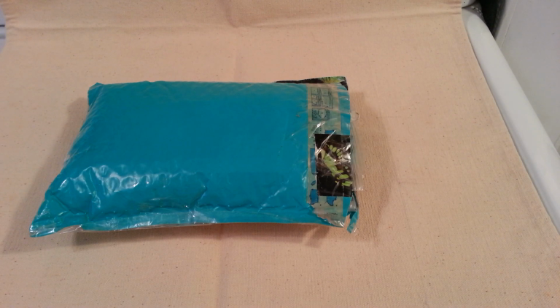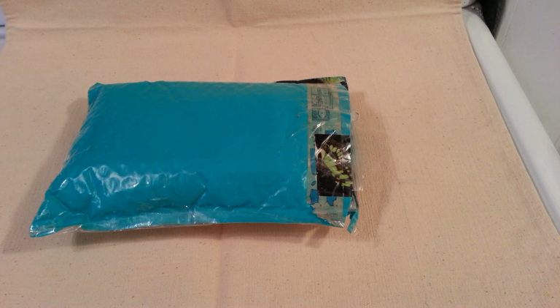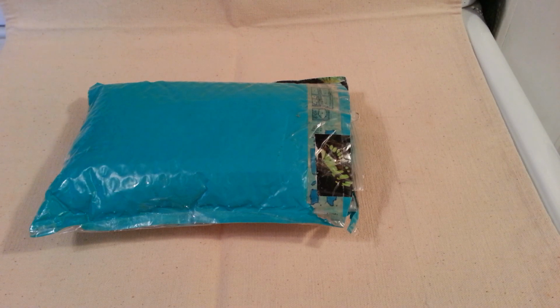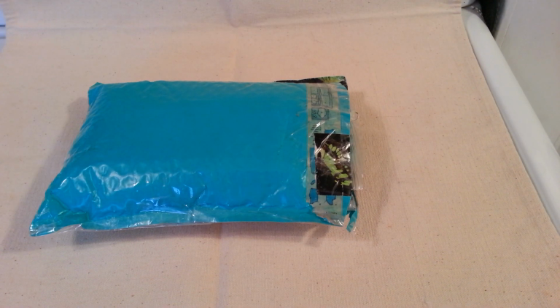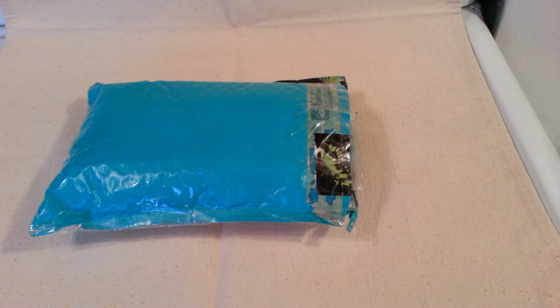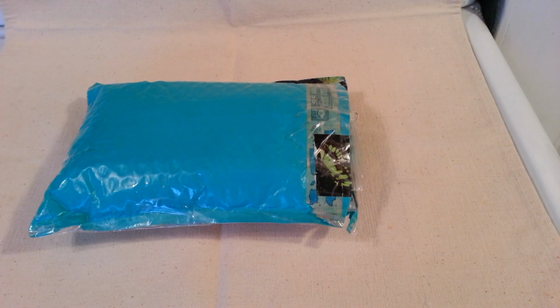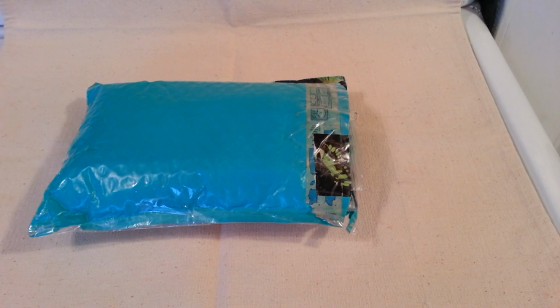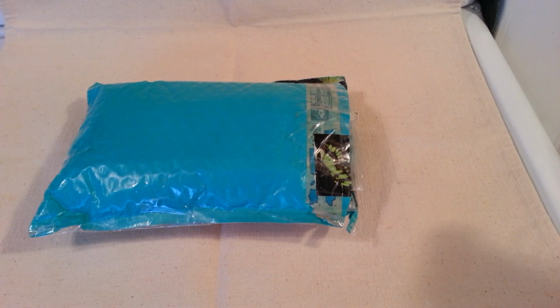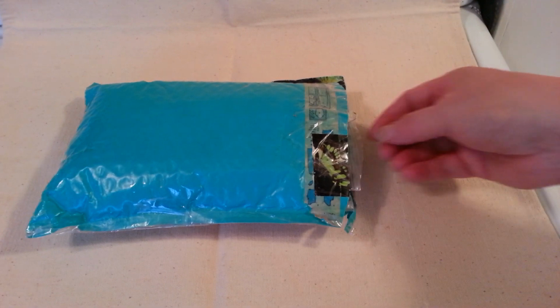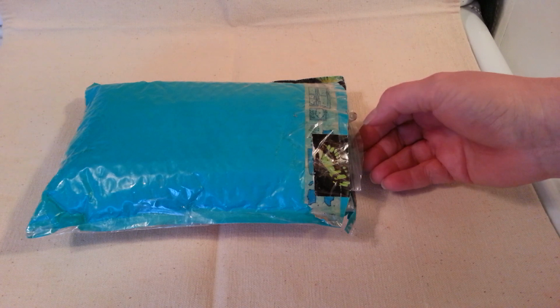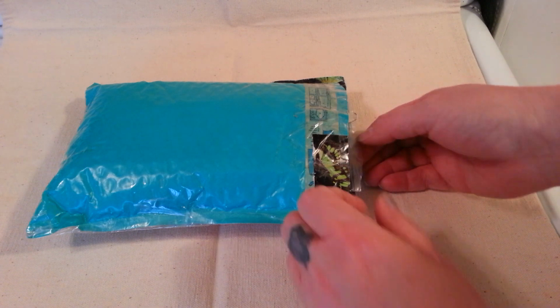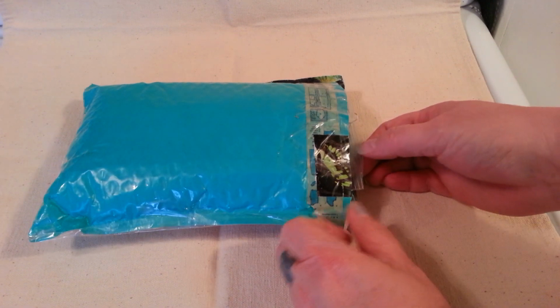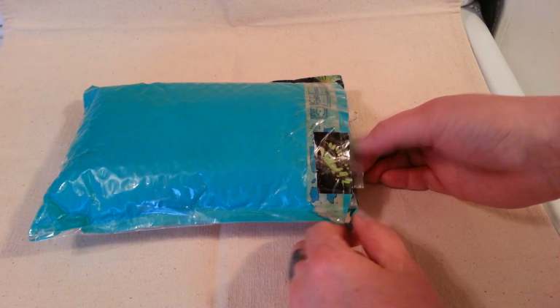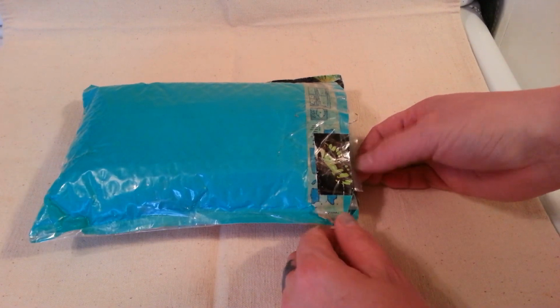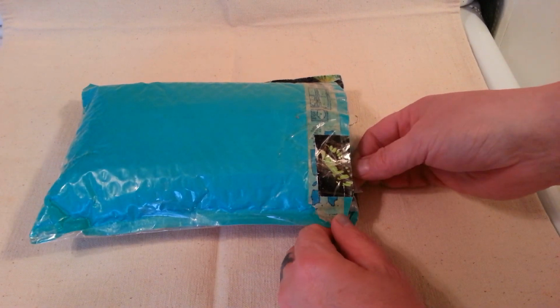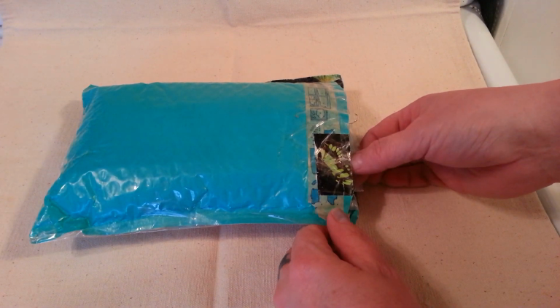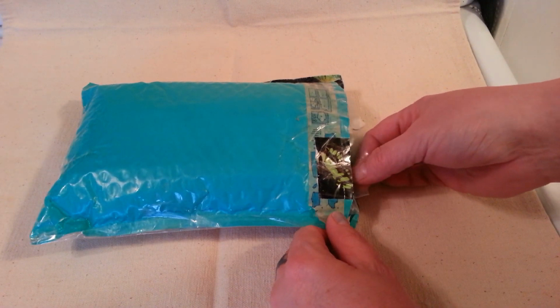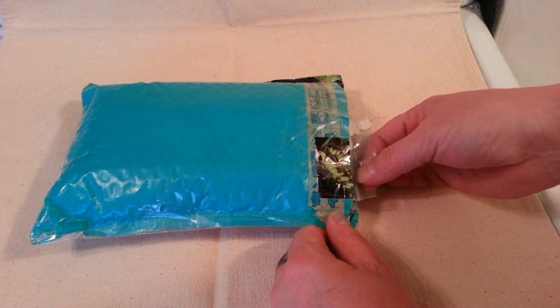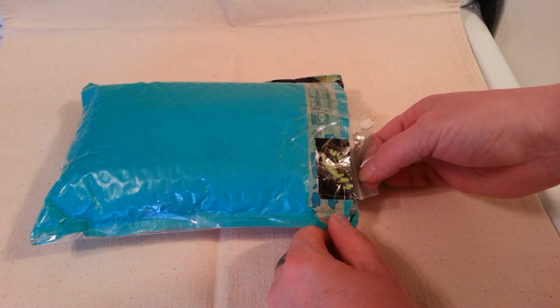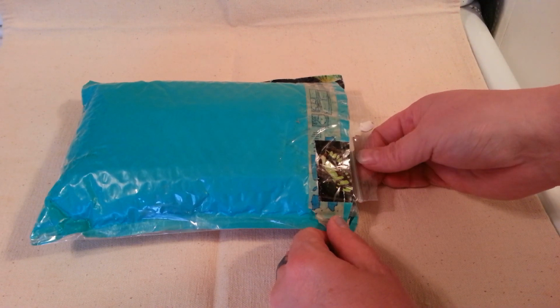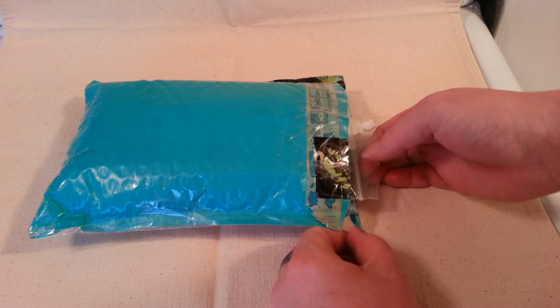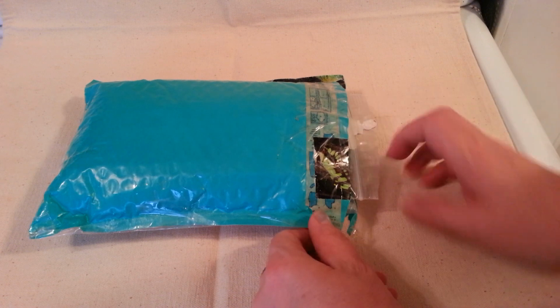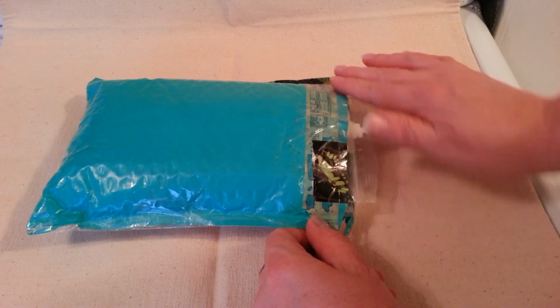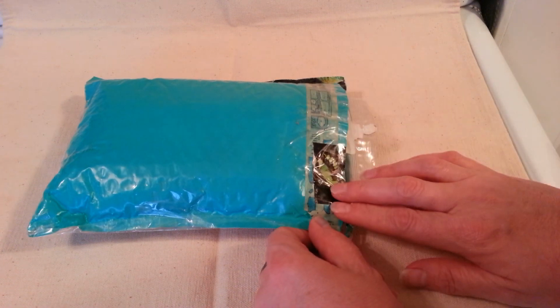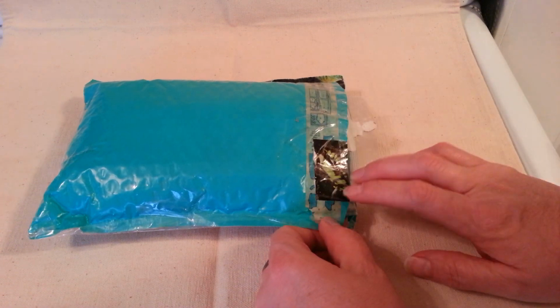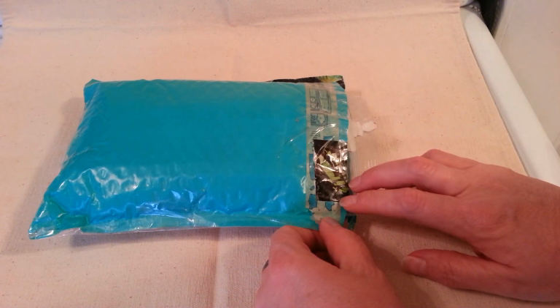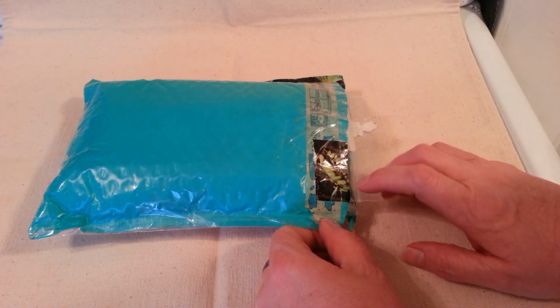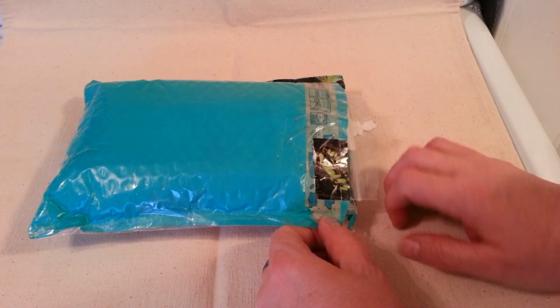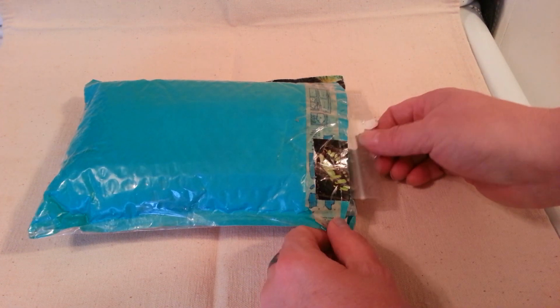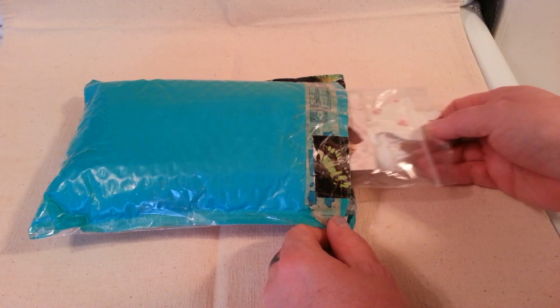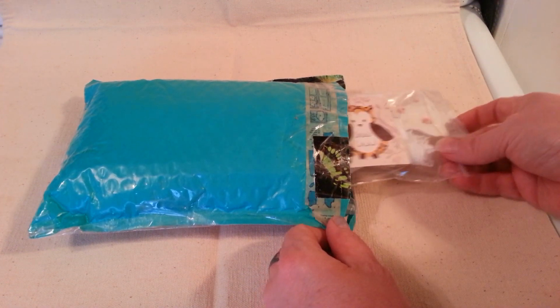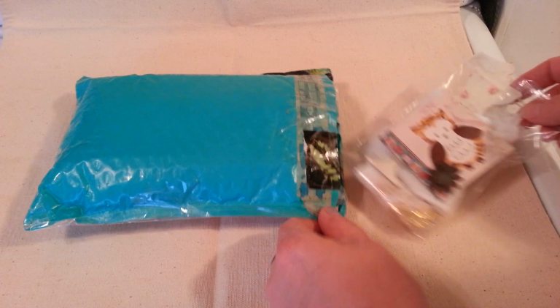Hello fellow crafters. I'm sharing with you my winnings from Unique Uella — I think that's how you say it. I went ahead and opened it for time purposes, so let me start.